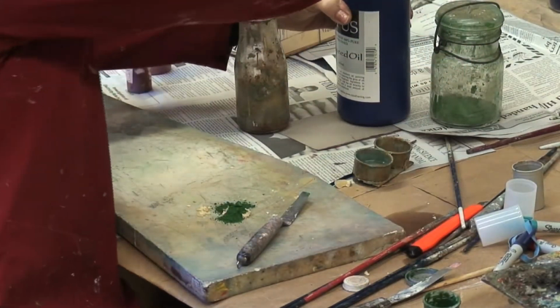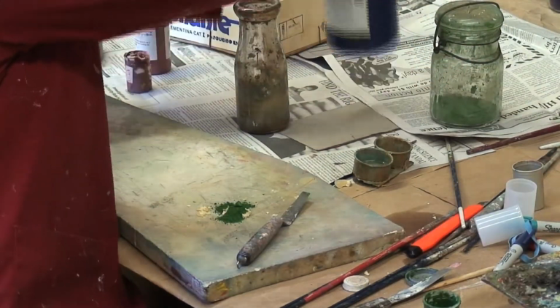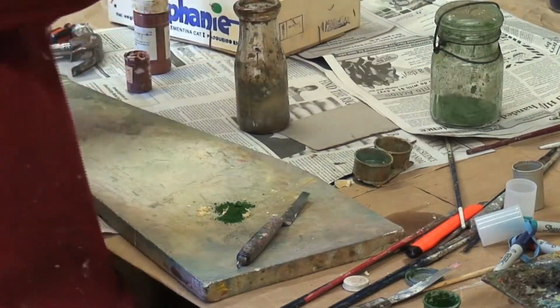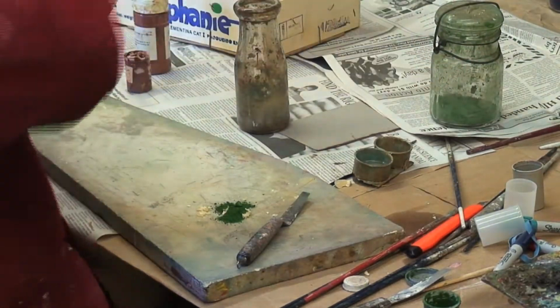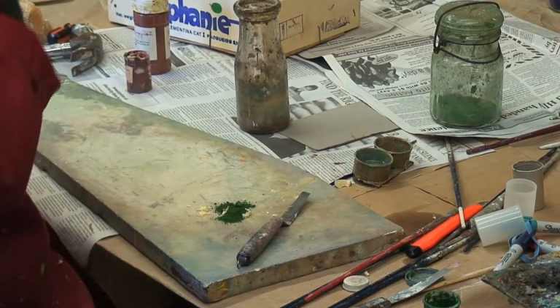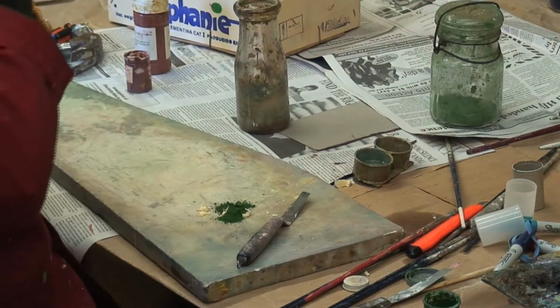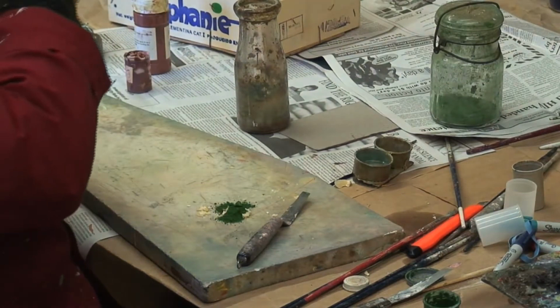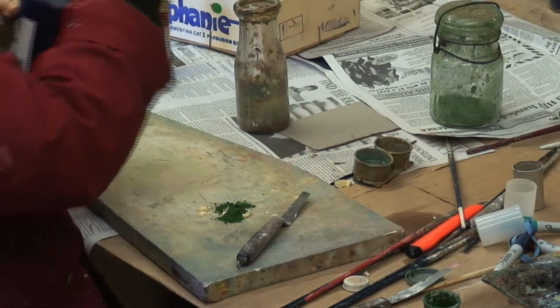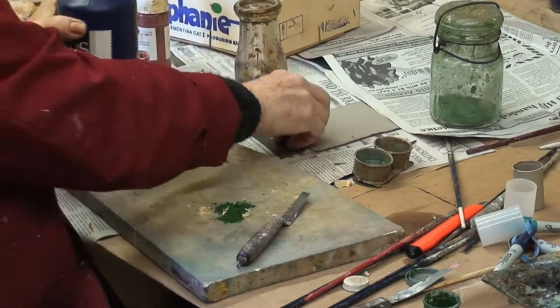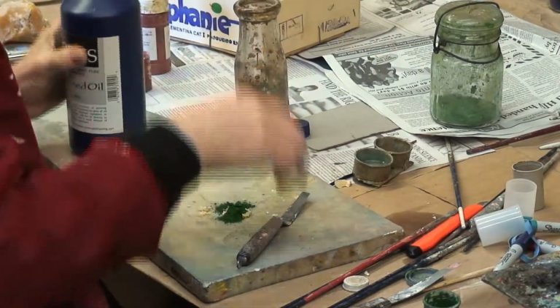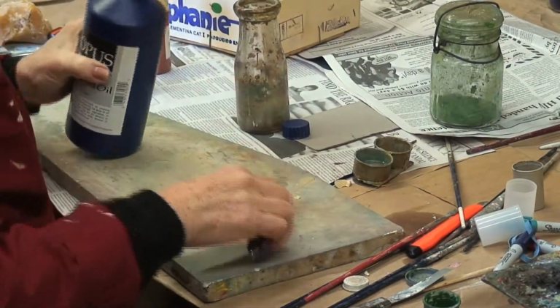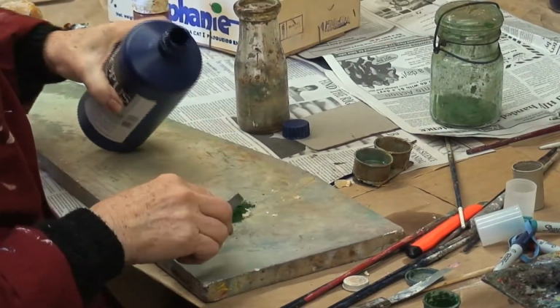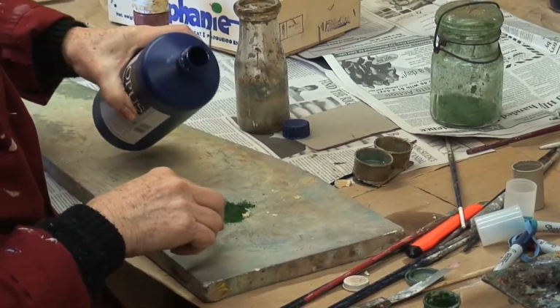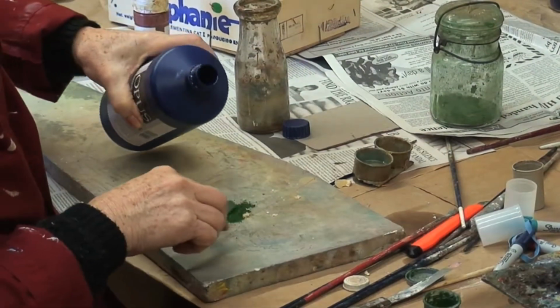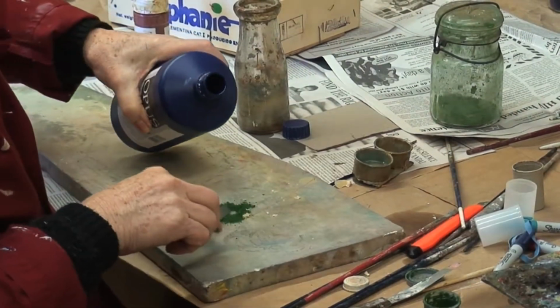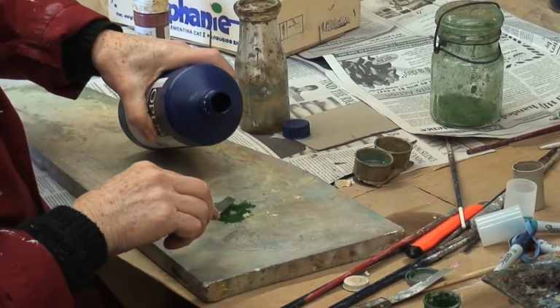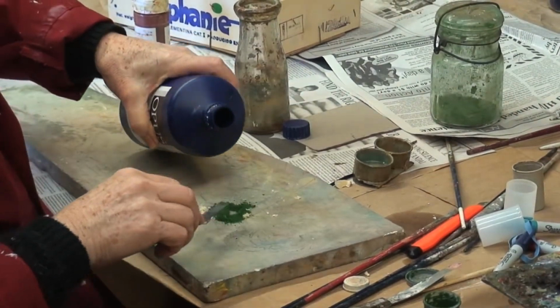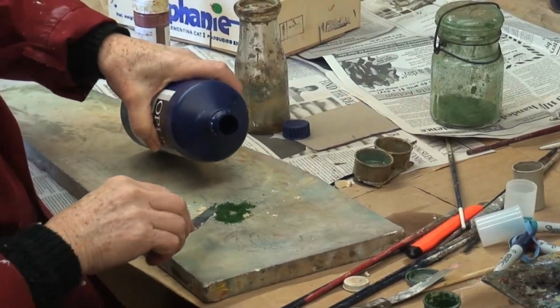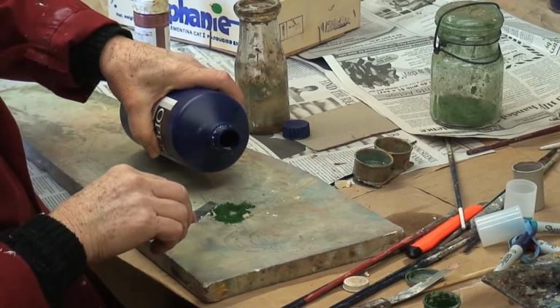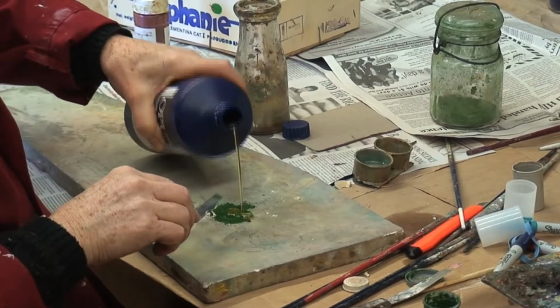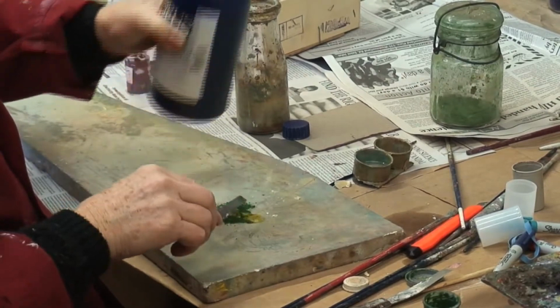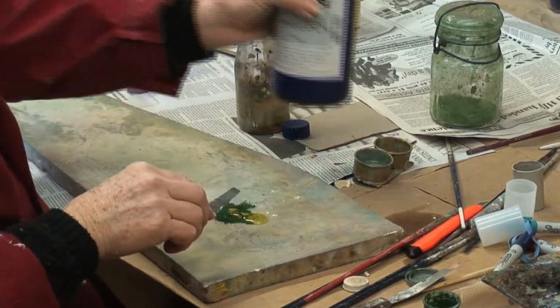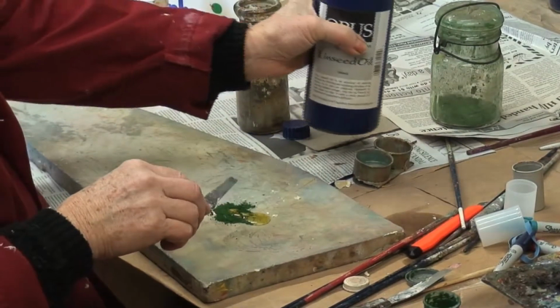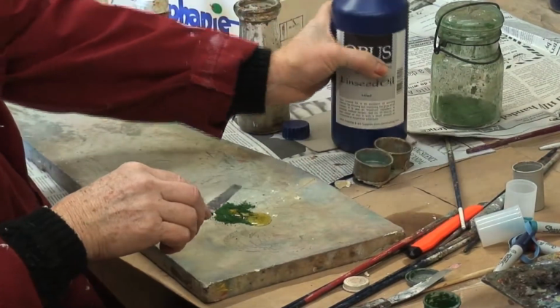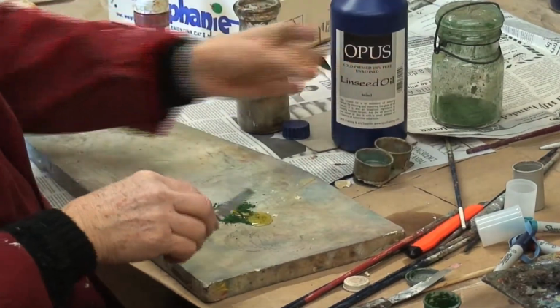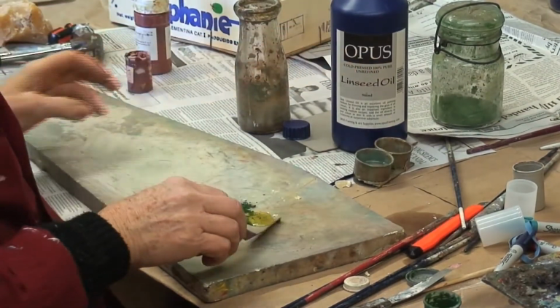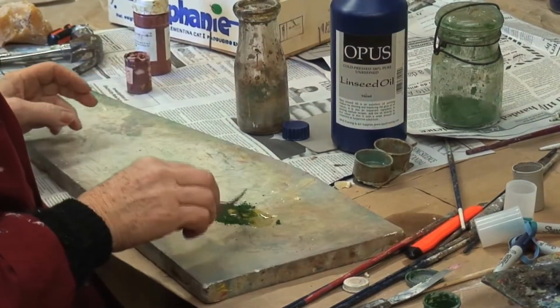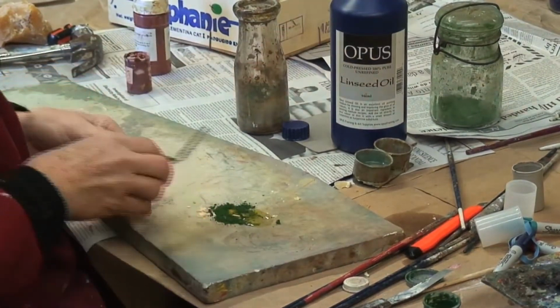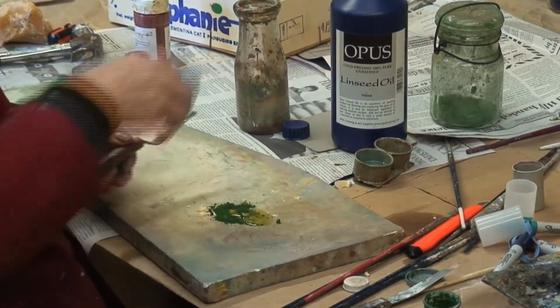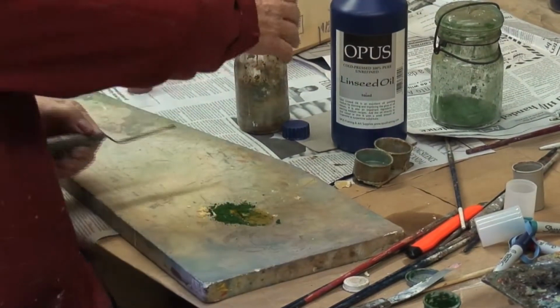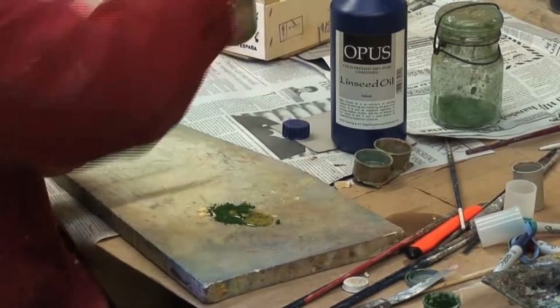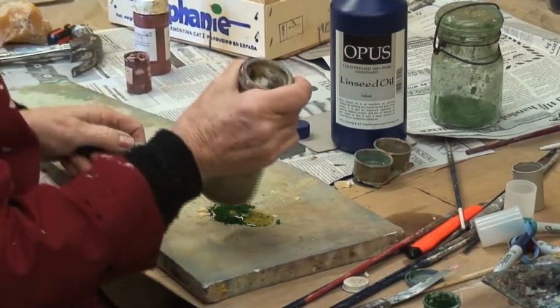This is linseed oil — it must be almost time for a minute. Just make a little puddle of oil. And if you put too much, then you have to use more pigment.